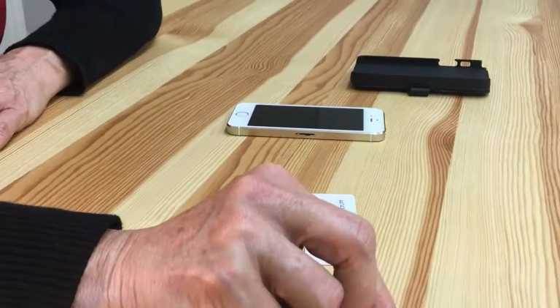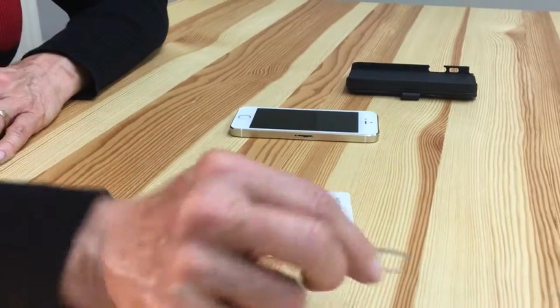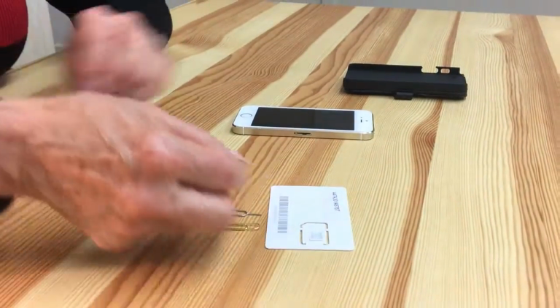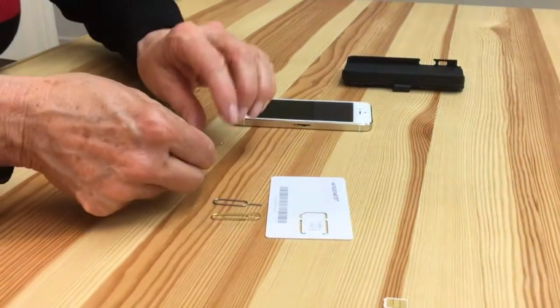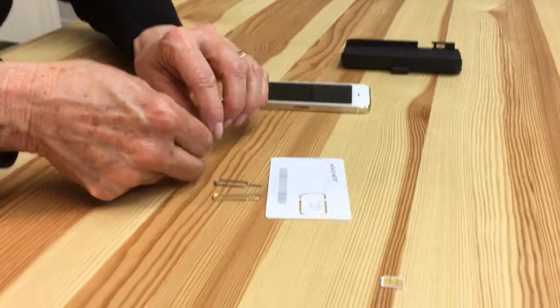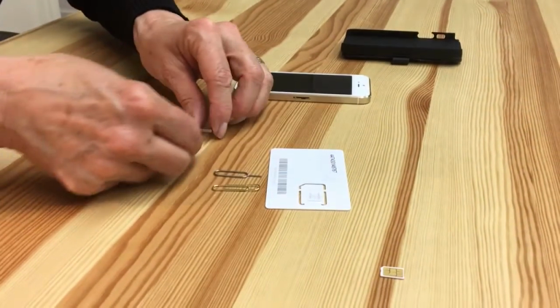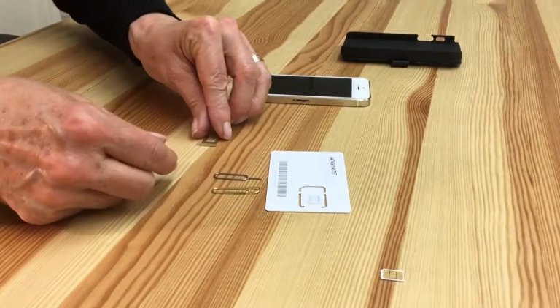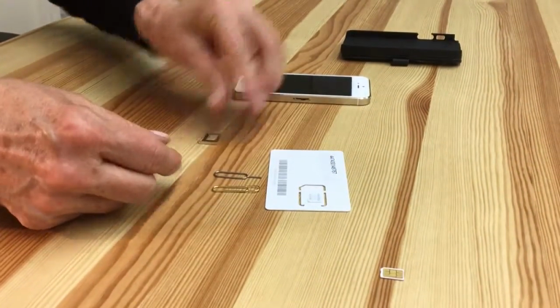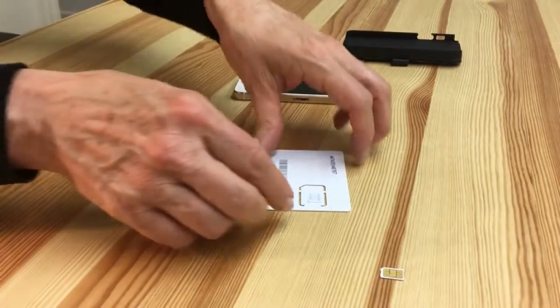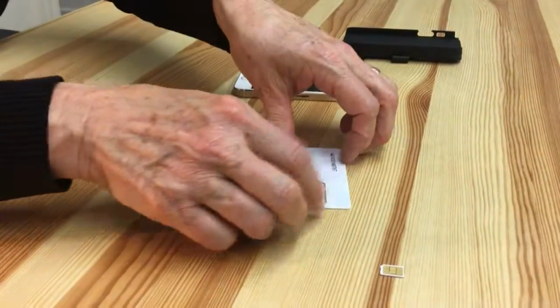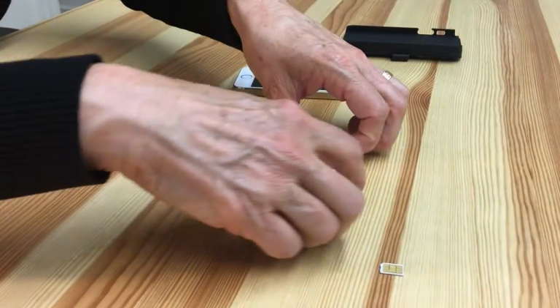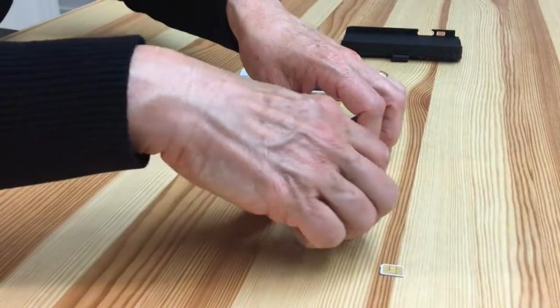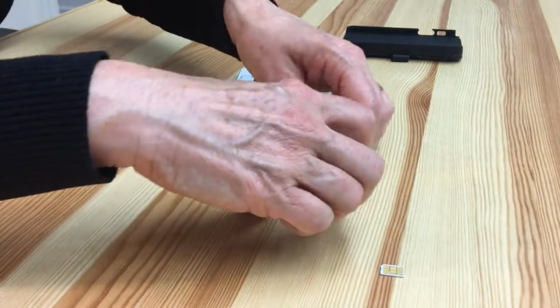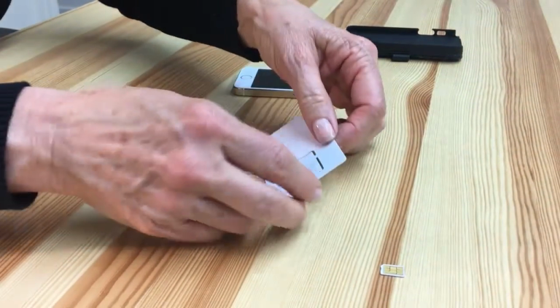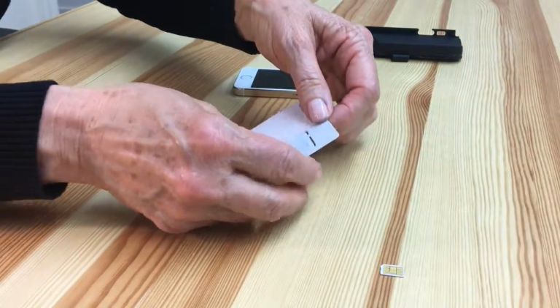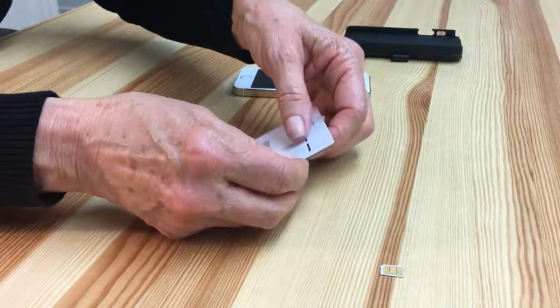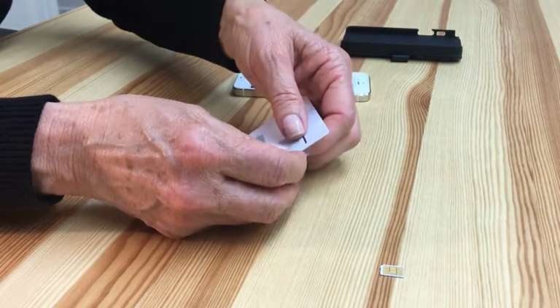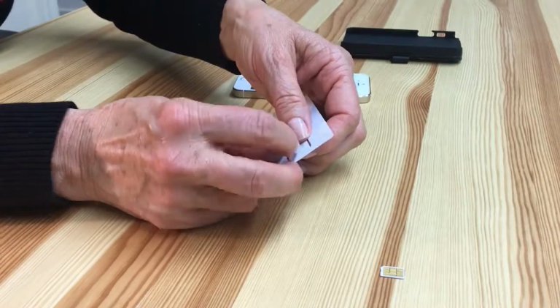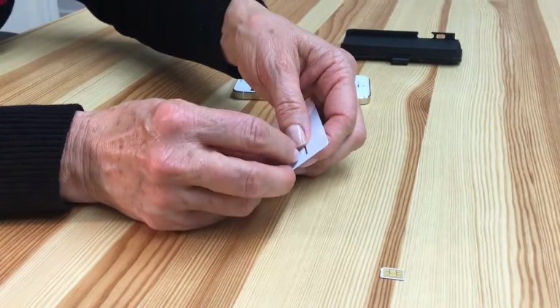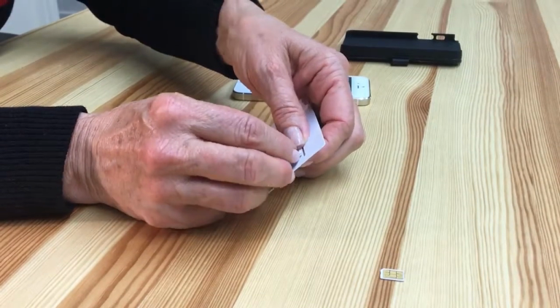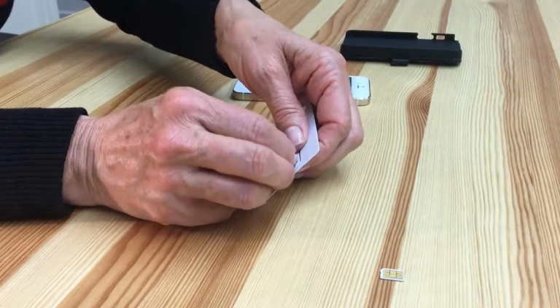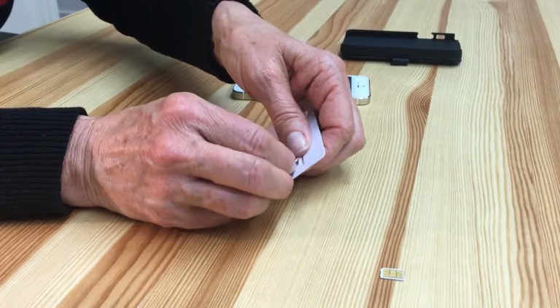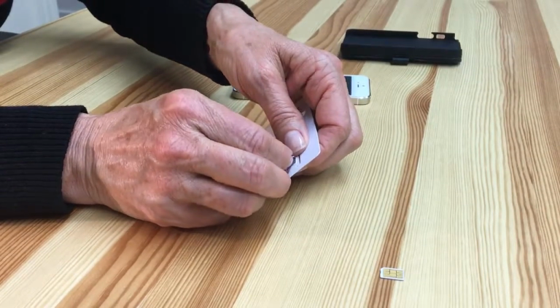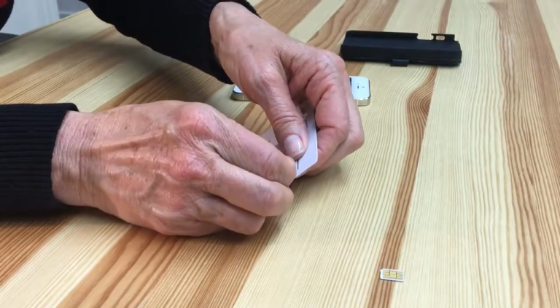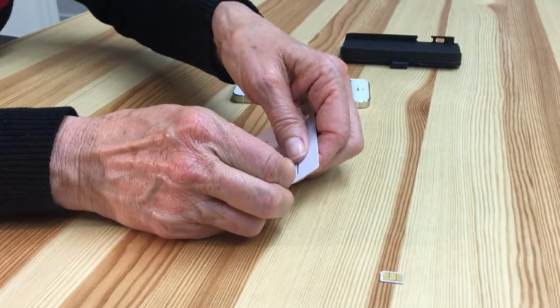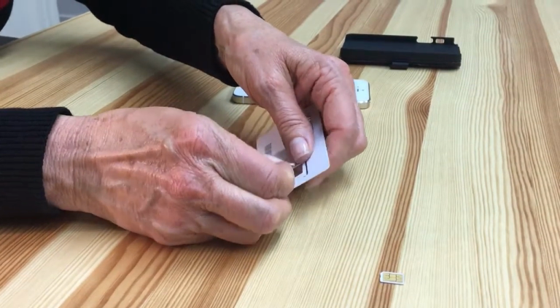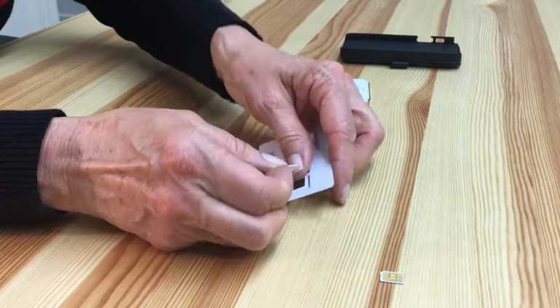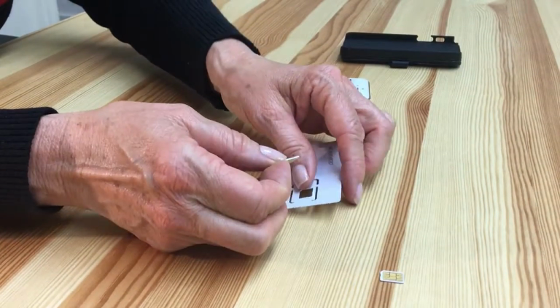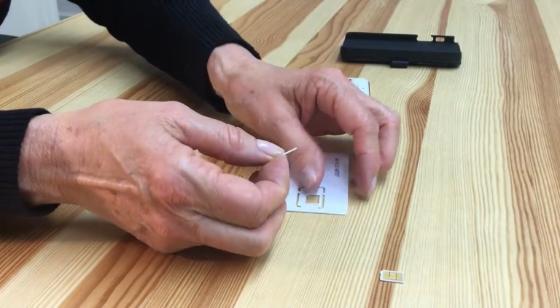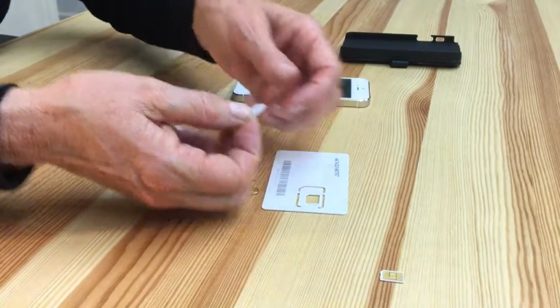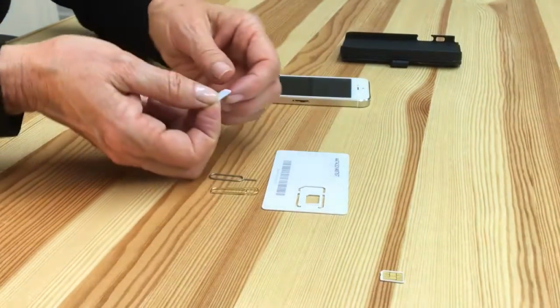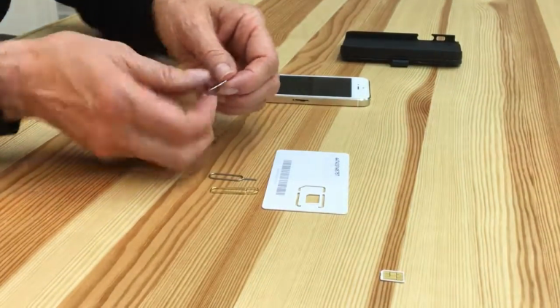You're going to take that out because the Wireless Traveler SIM will go in the same way. Keep that safe for when you get back from your trip. For the Wireless Traveler SIM card, just pop out the perforated edges.